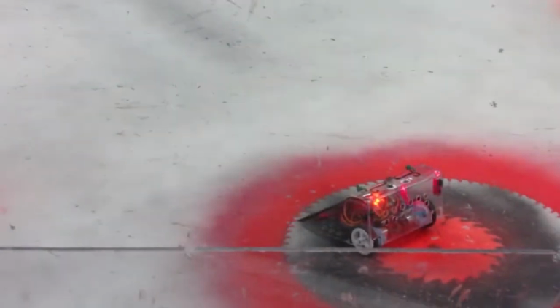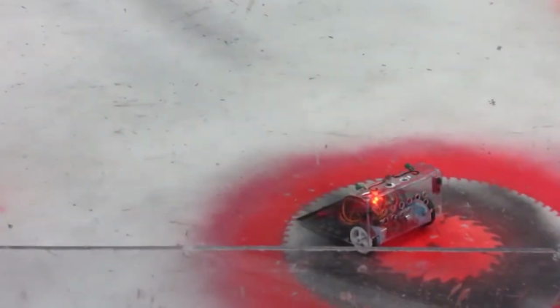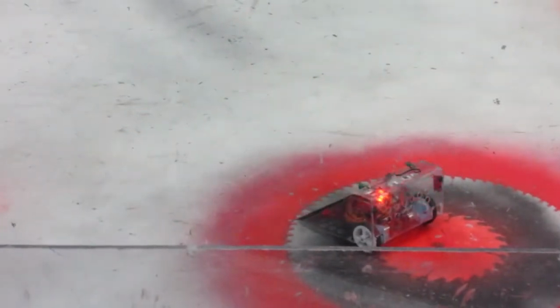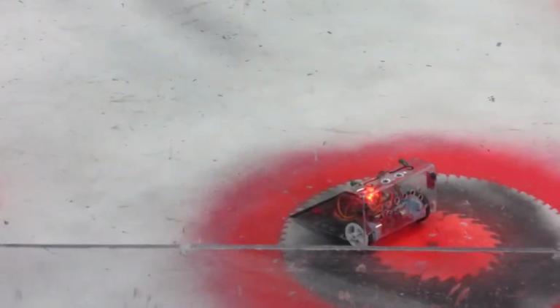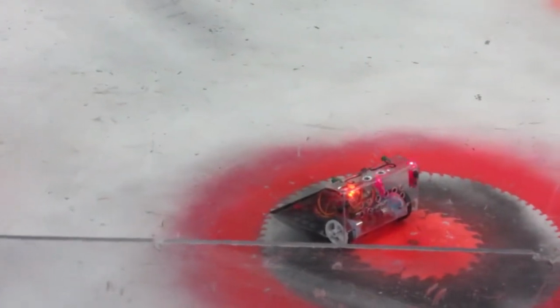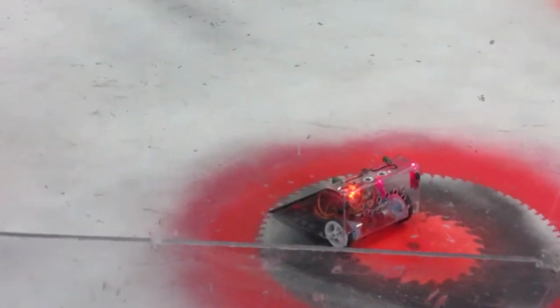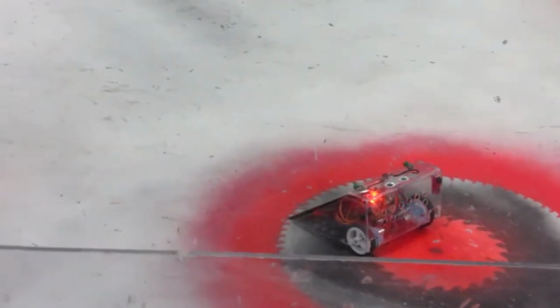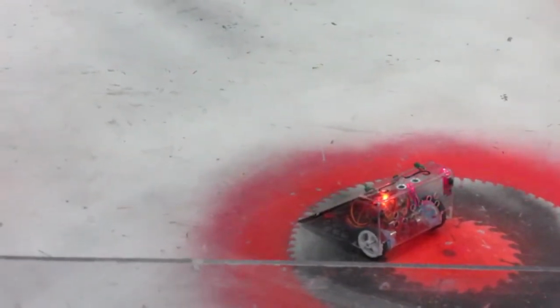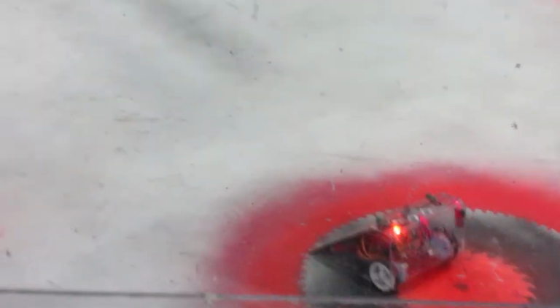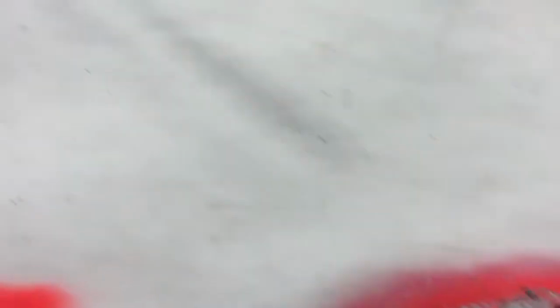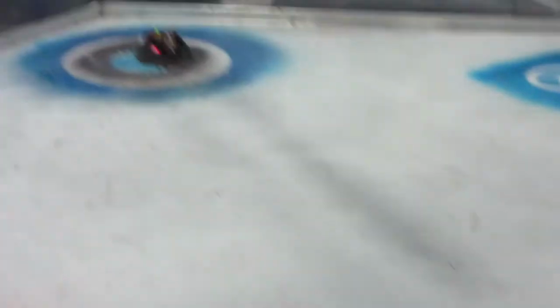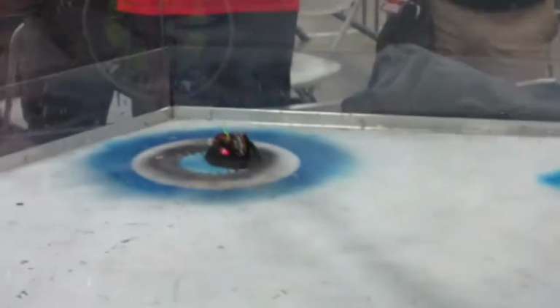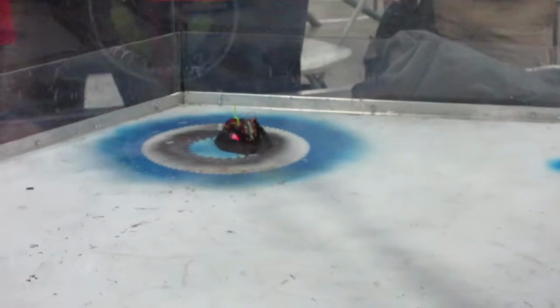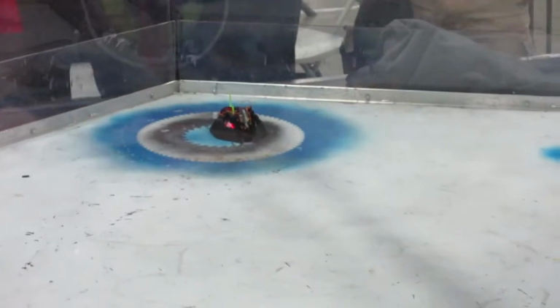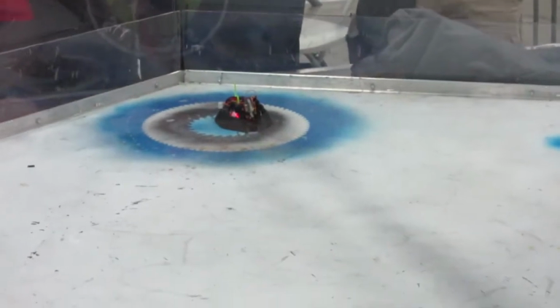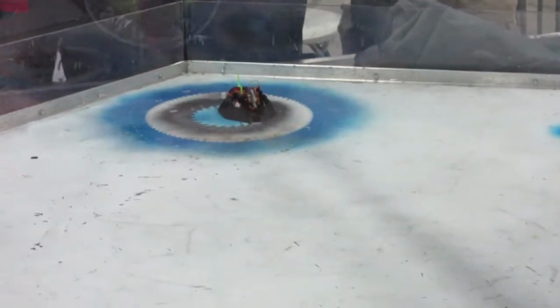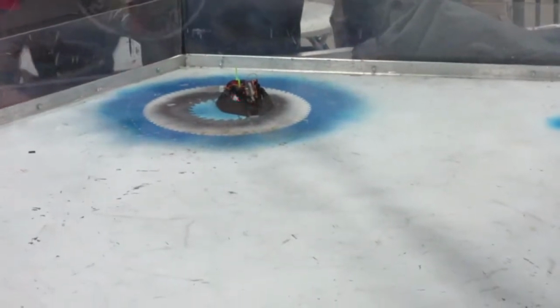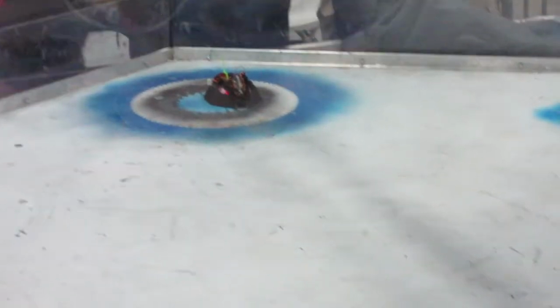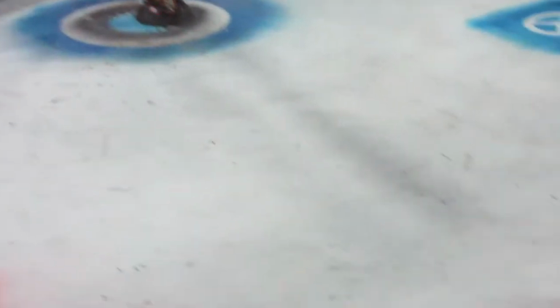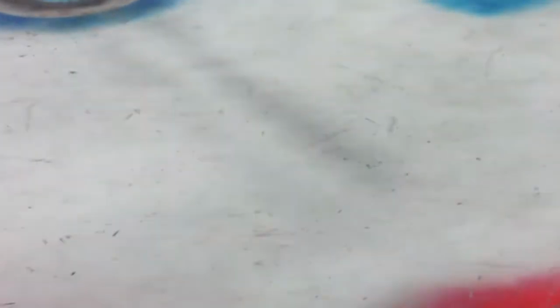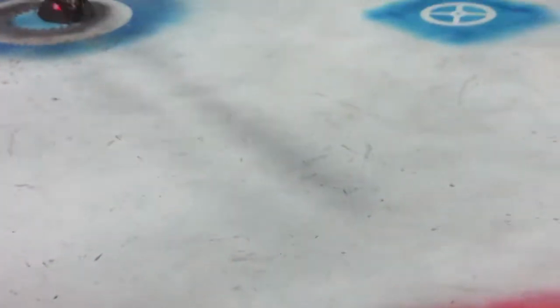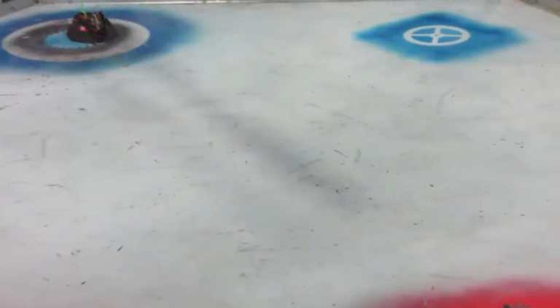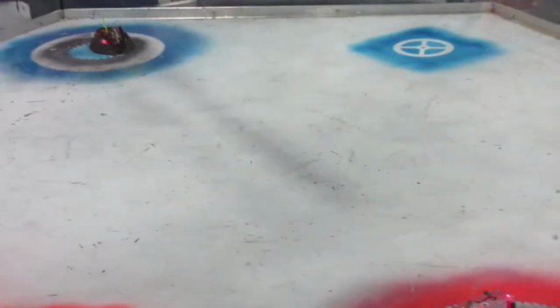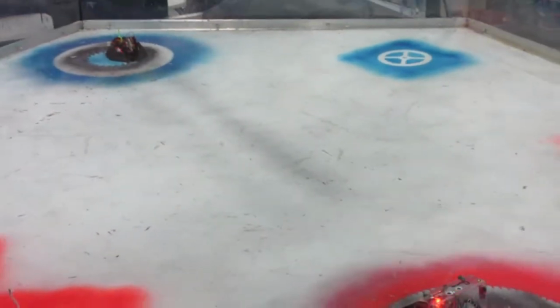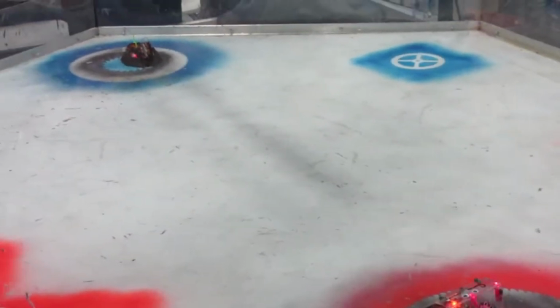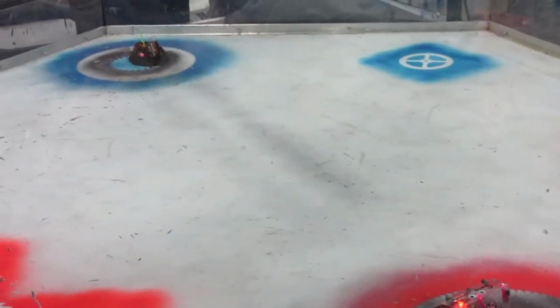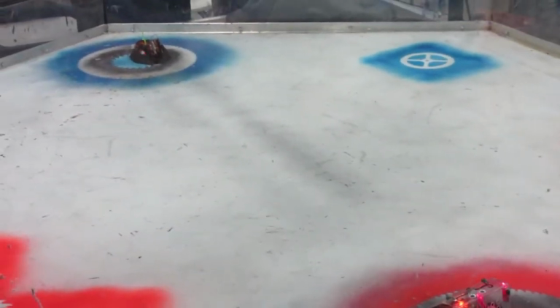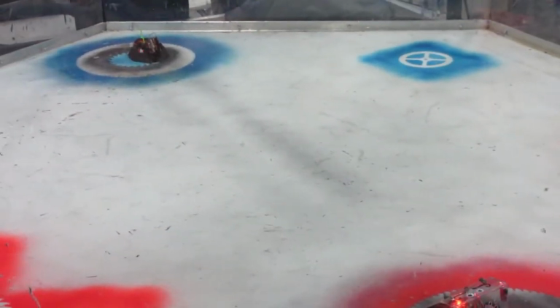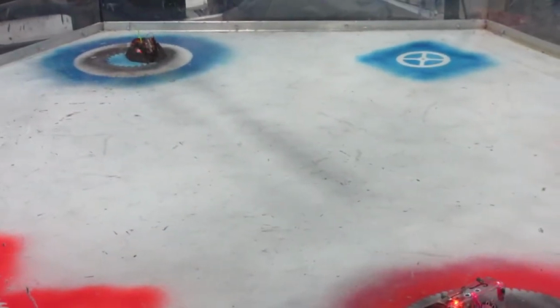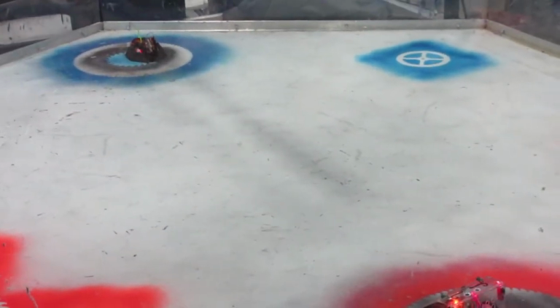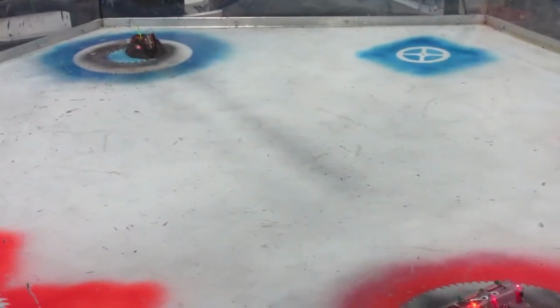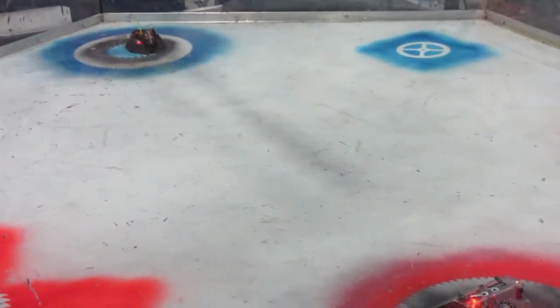I'm only going to be looking at bits and pieces of each fight, but if you want to watch the full fight, I'll have links in the description and possibly some annotations to watch the whole thing.